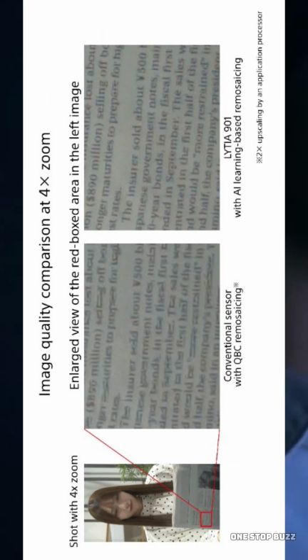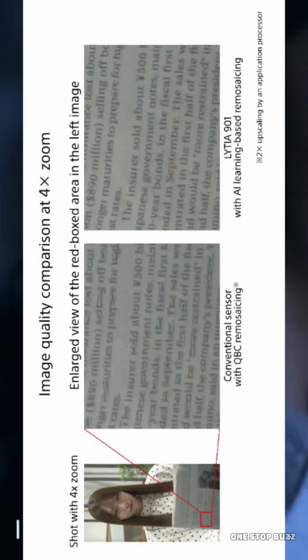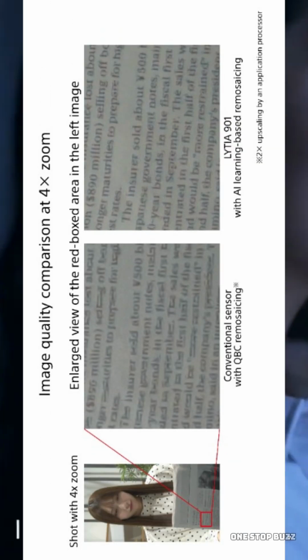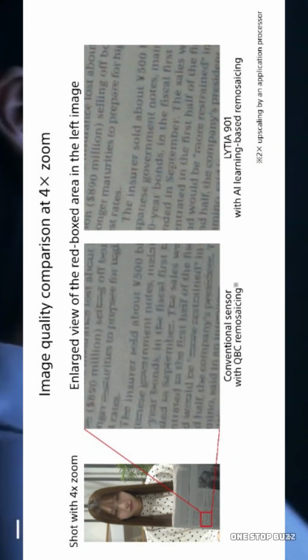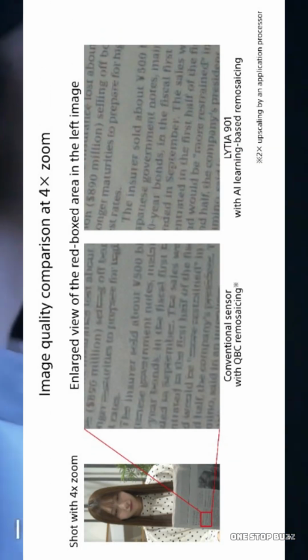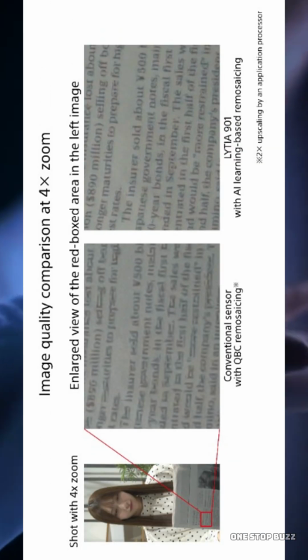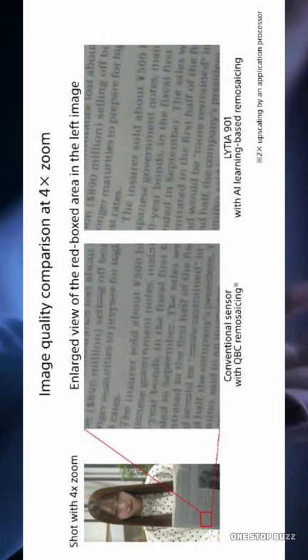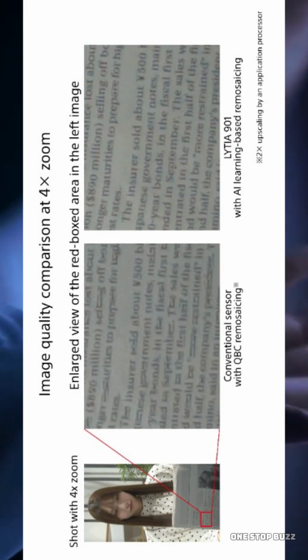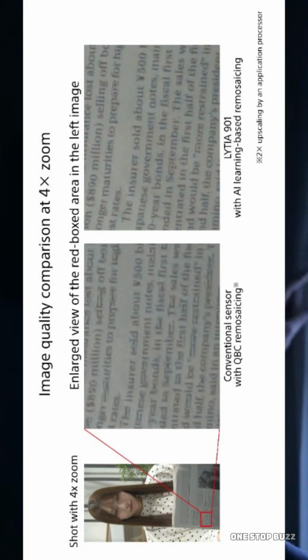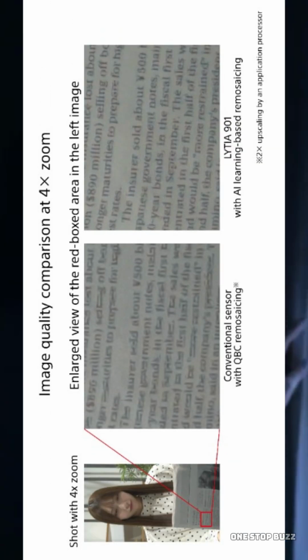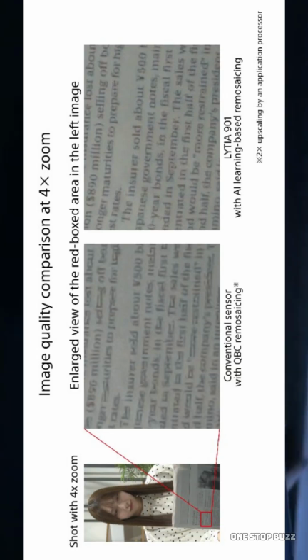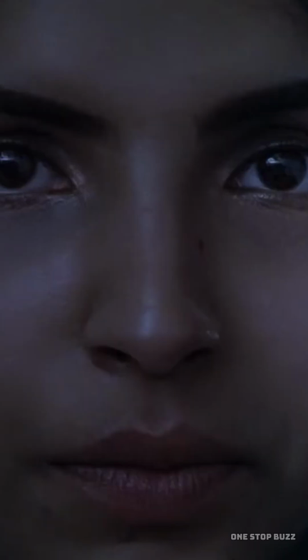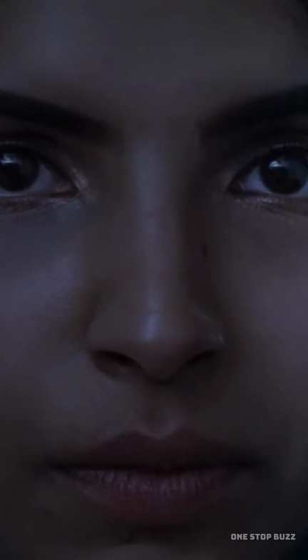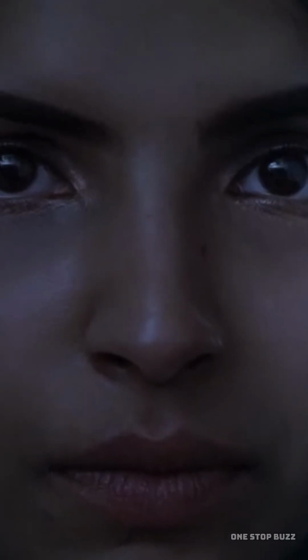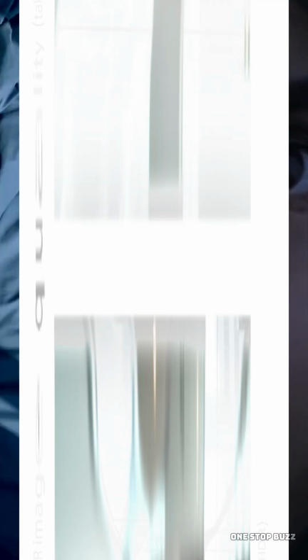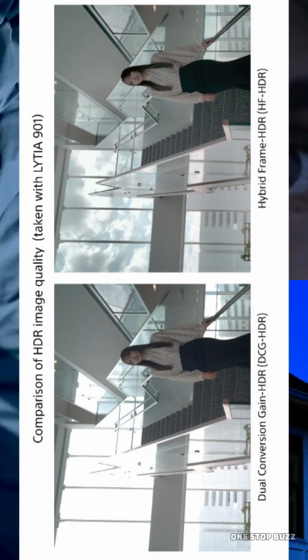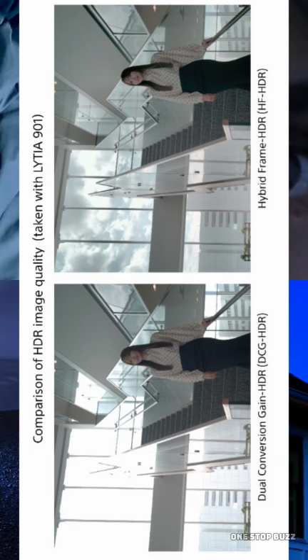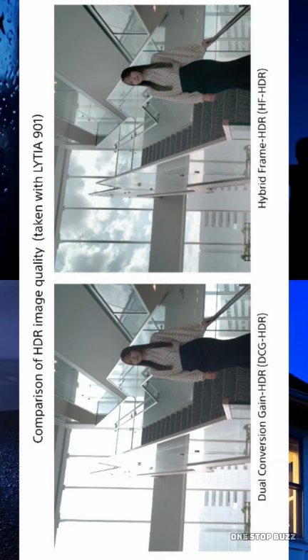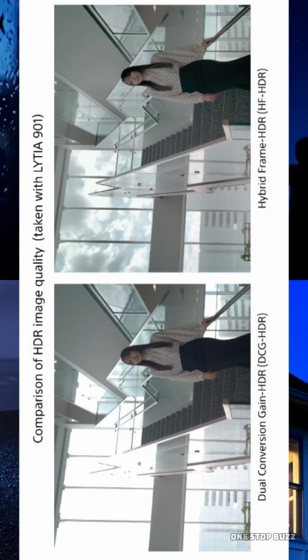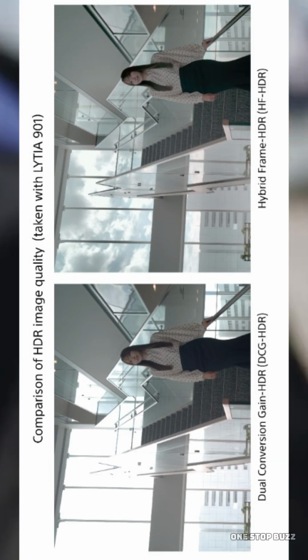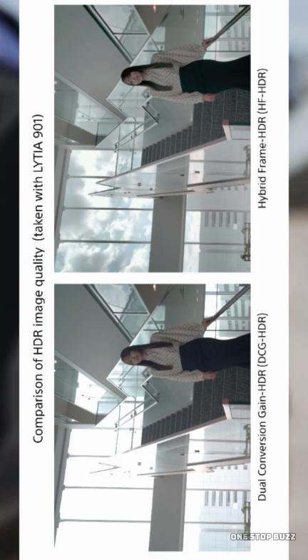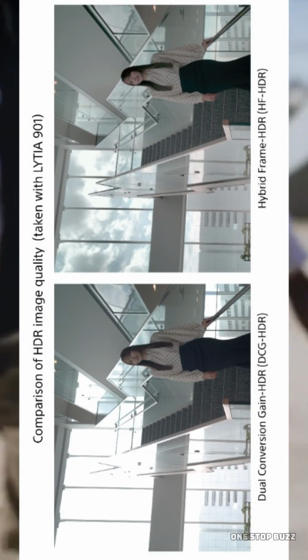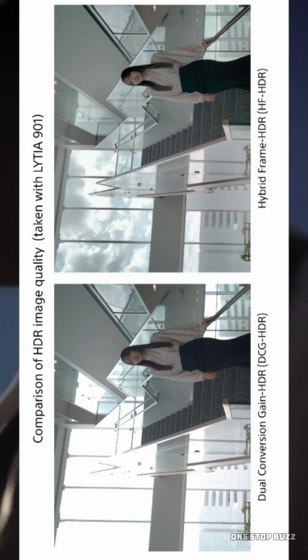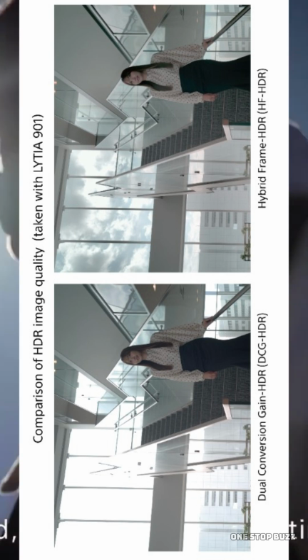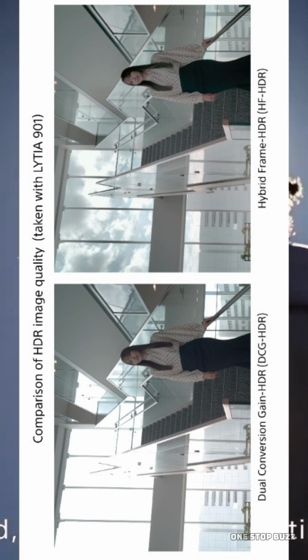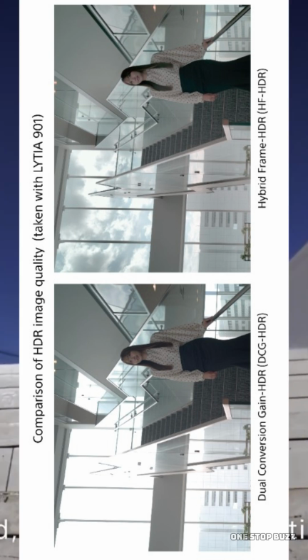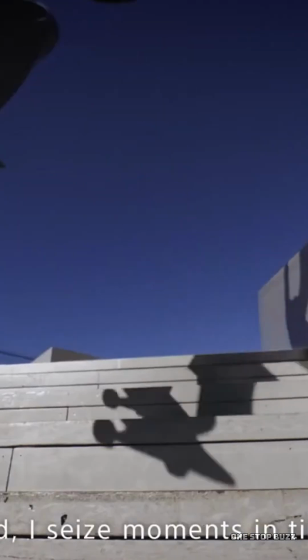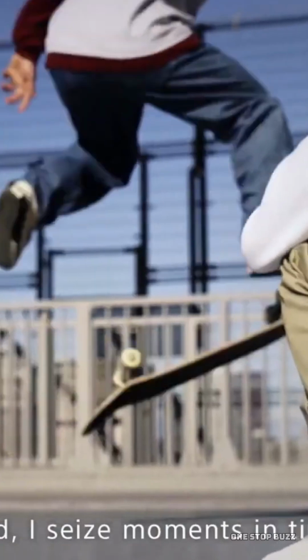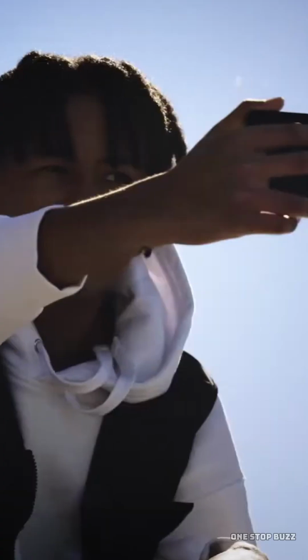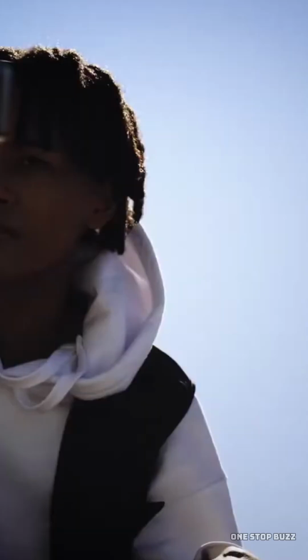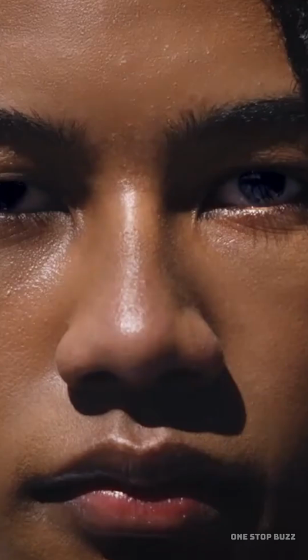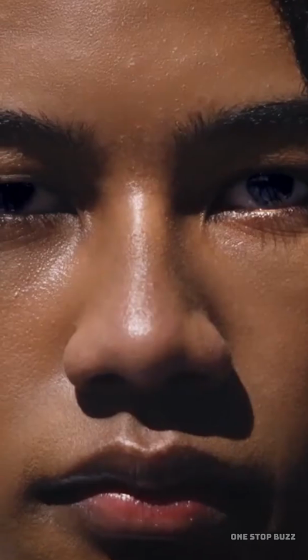This means you can keep the details in the bright clouds and the dark shadows at the same time, giving you way more flexibility when you edit your colors later. It also features a 12-bit ADC pipeline, which simply means it can read billions of colors, helping avoid that ugly banding effect where a blue sky looks like stripes instead of a smooth gradient.